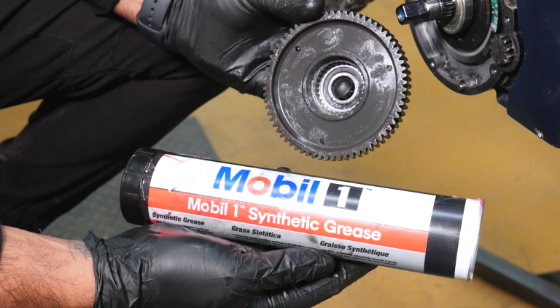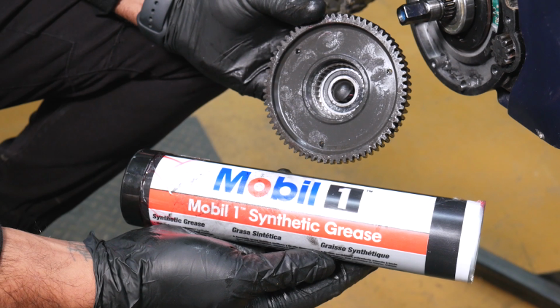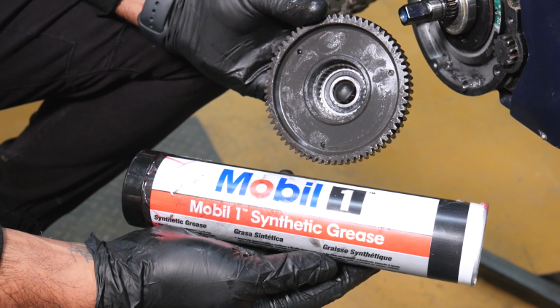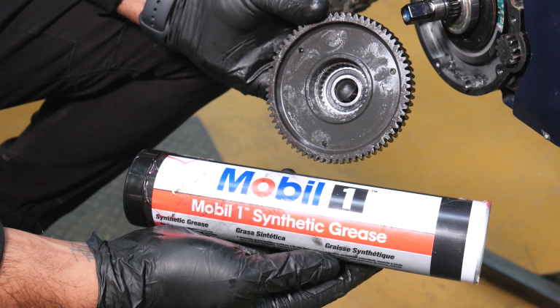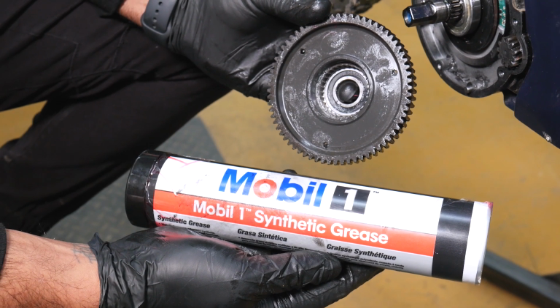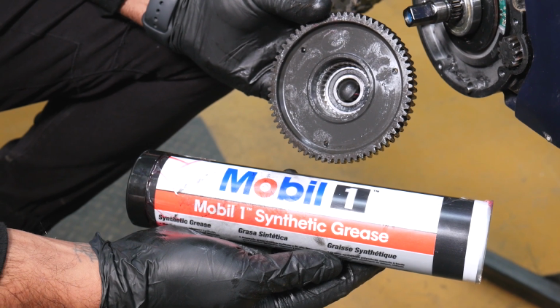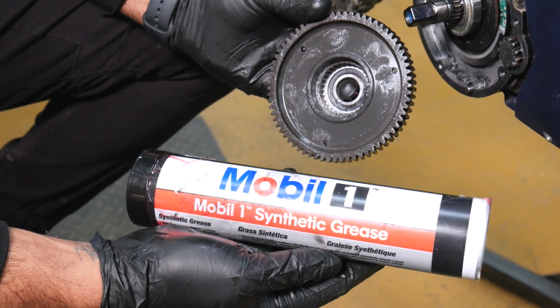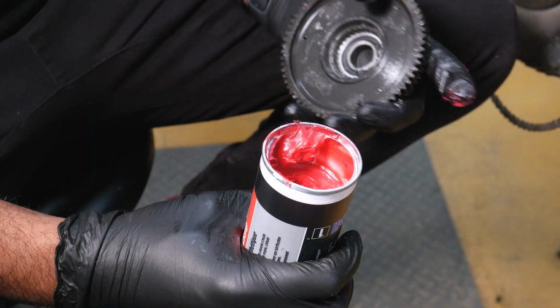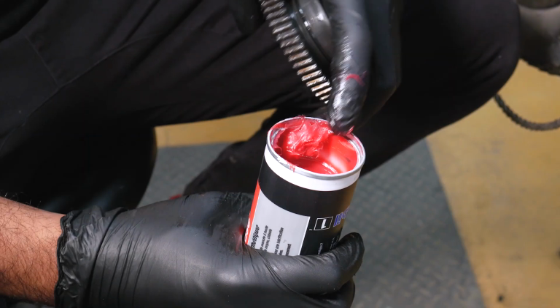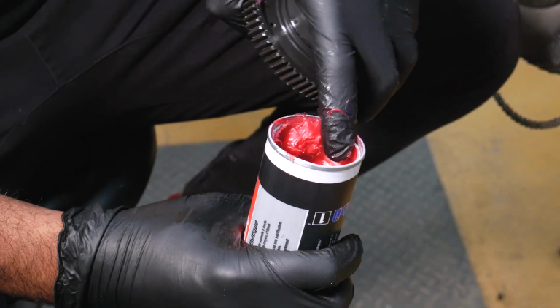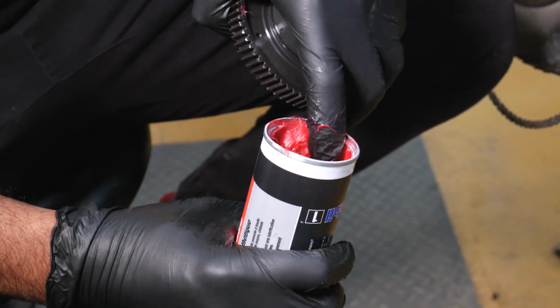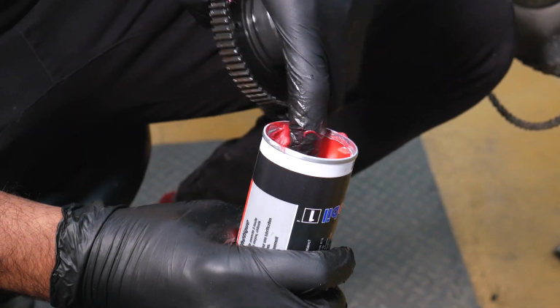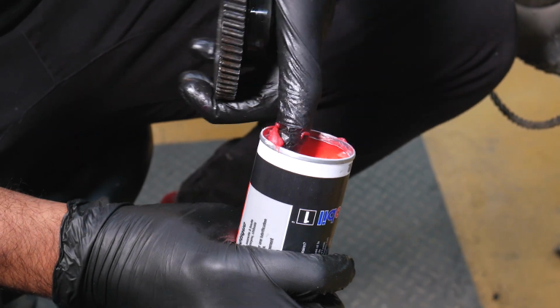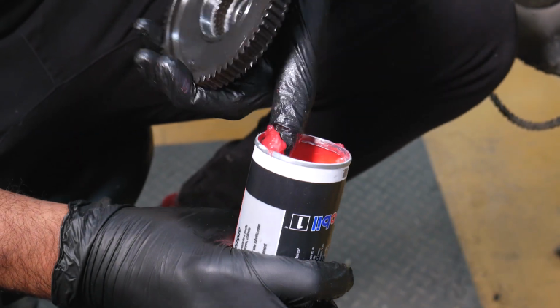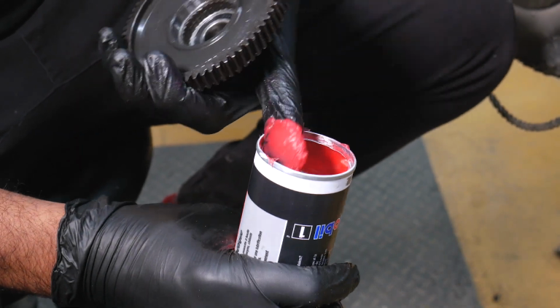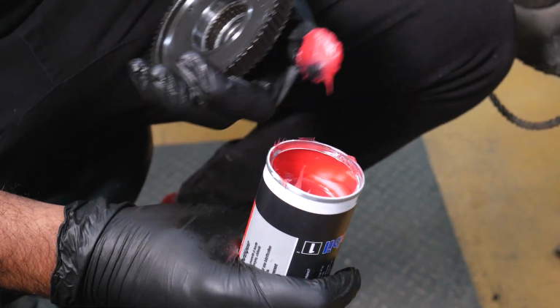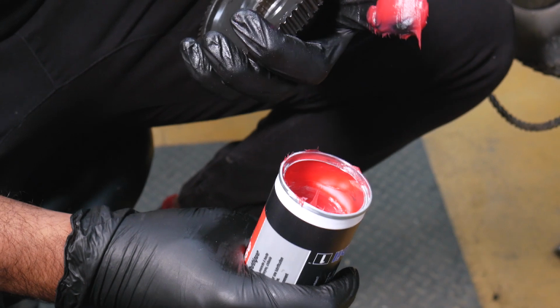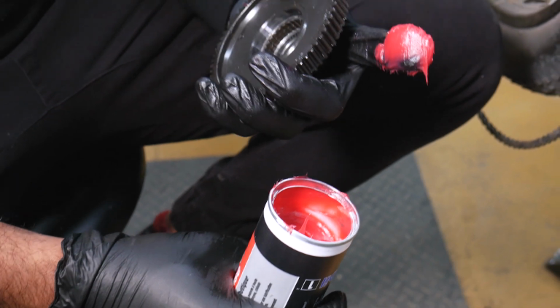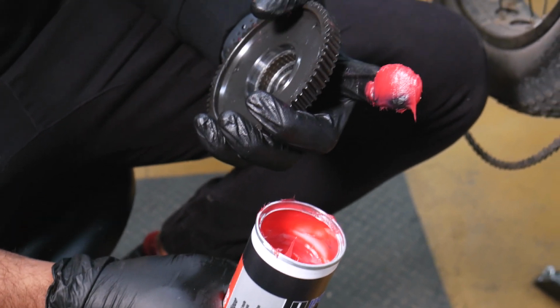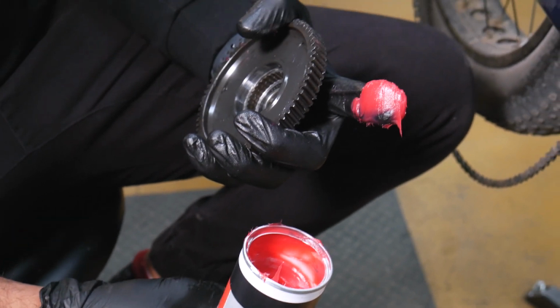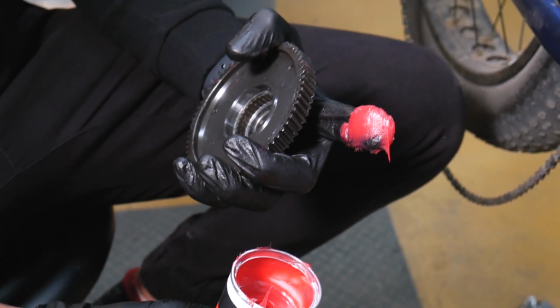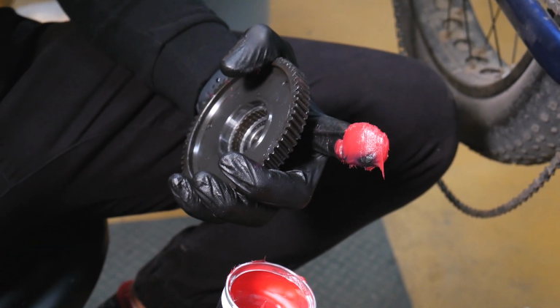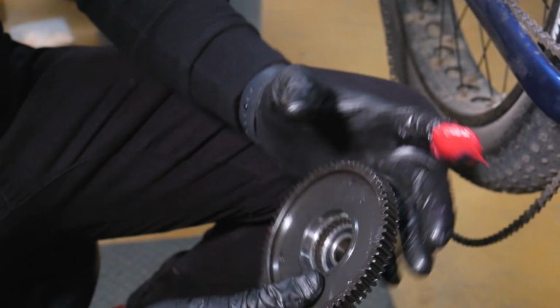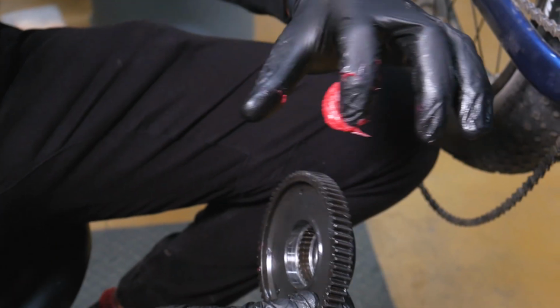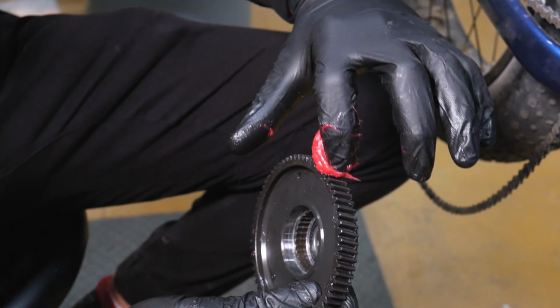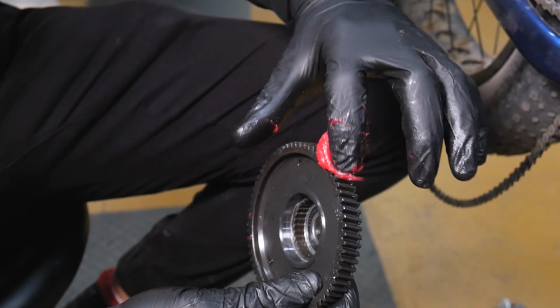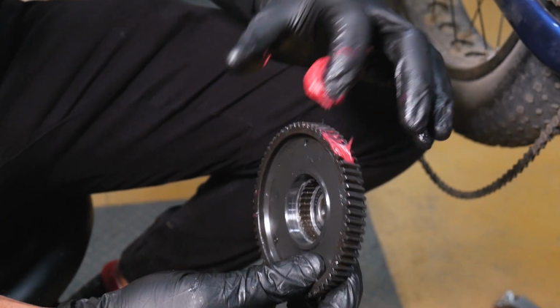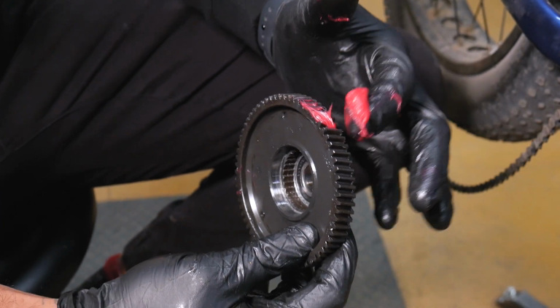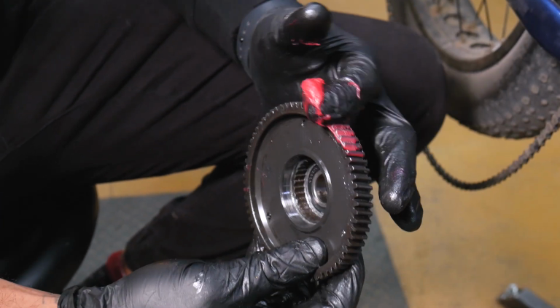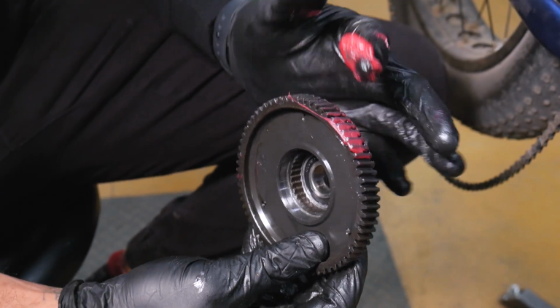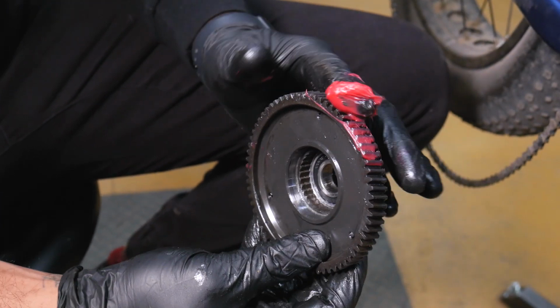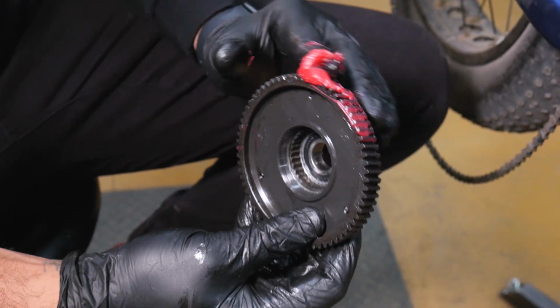Now it's time to grab the grease. Always wear gloves while handling grease. Using your finger, pack grease between the teeth of the main gear.